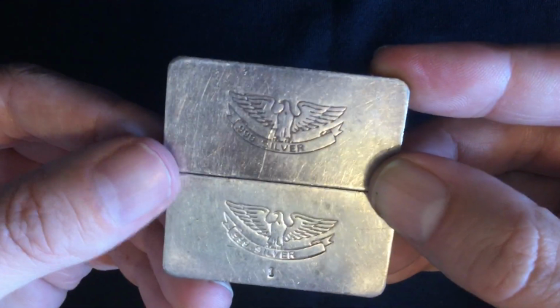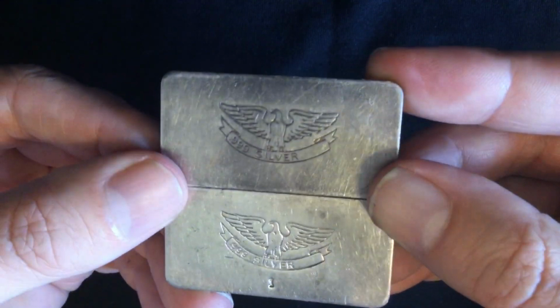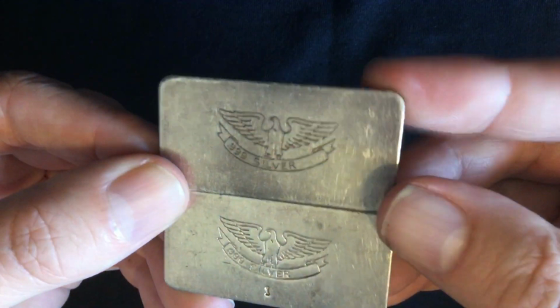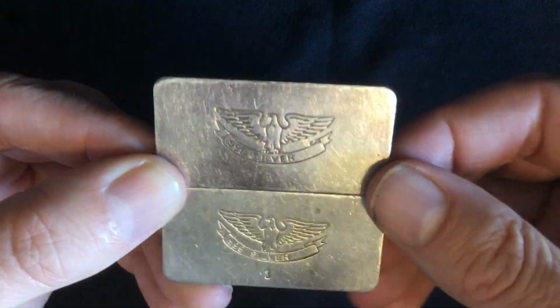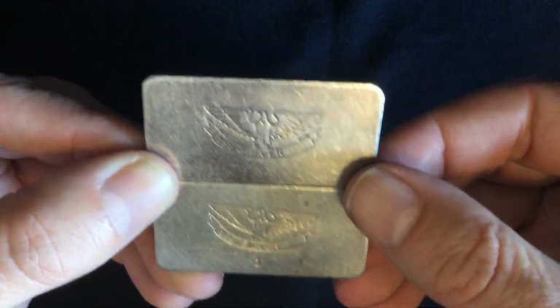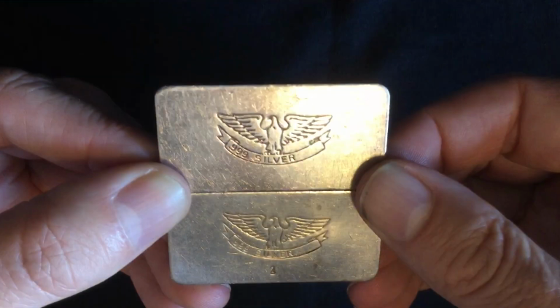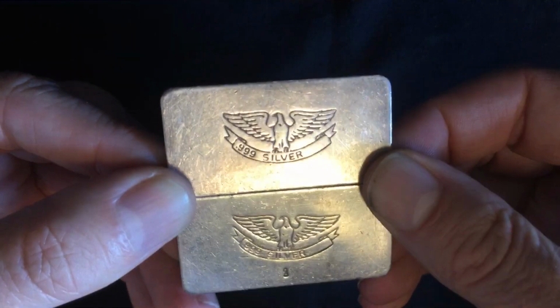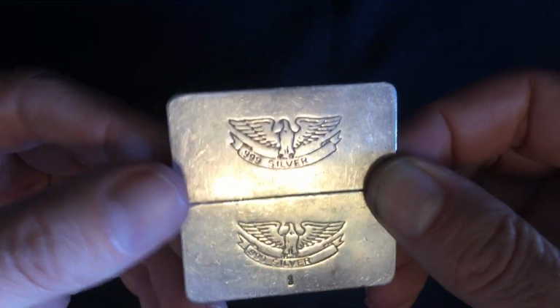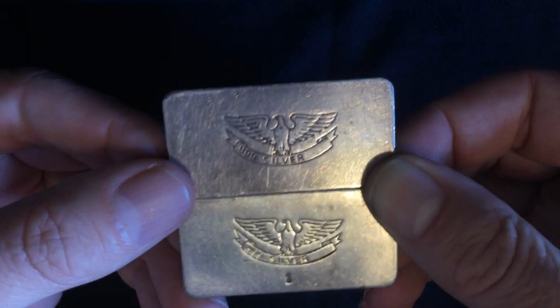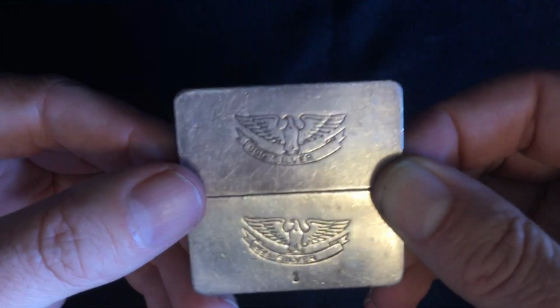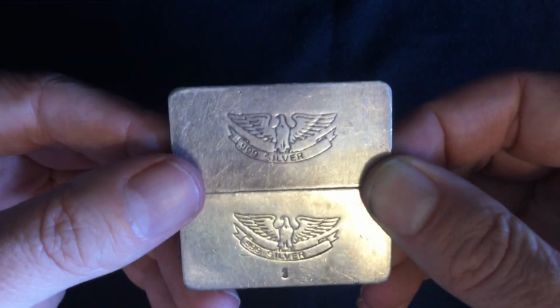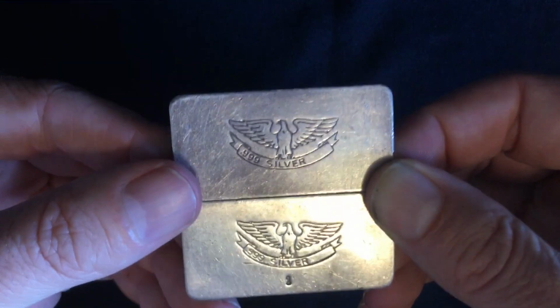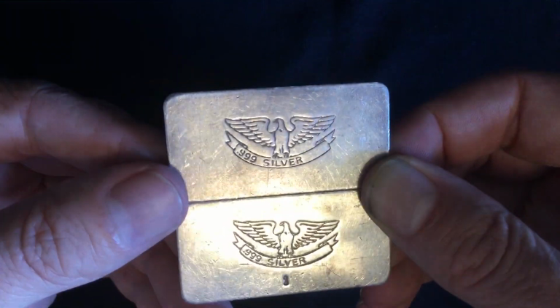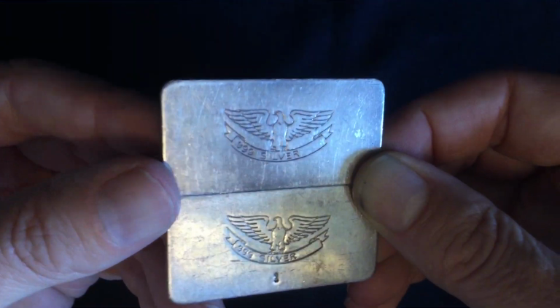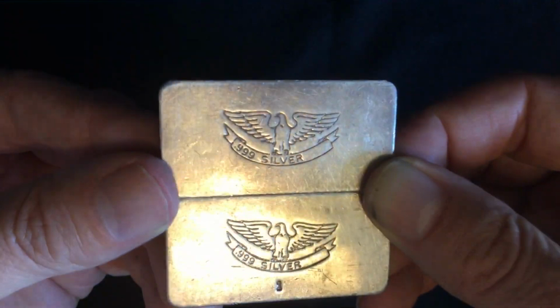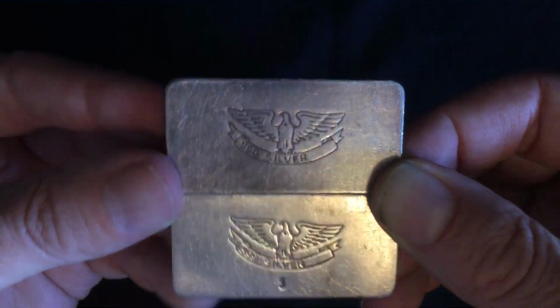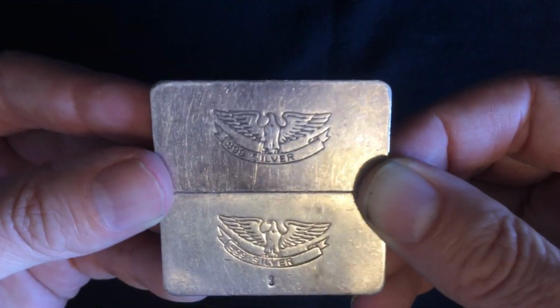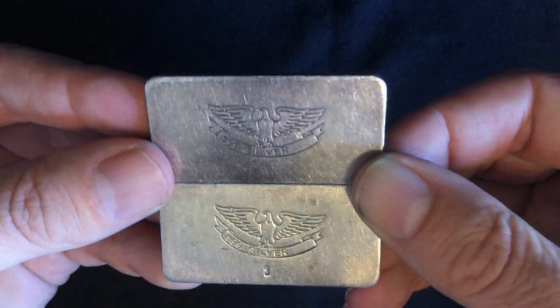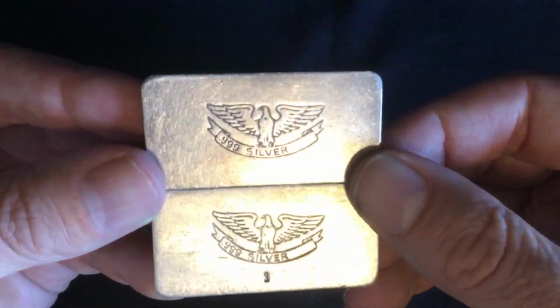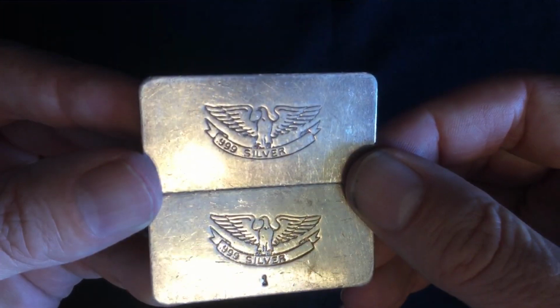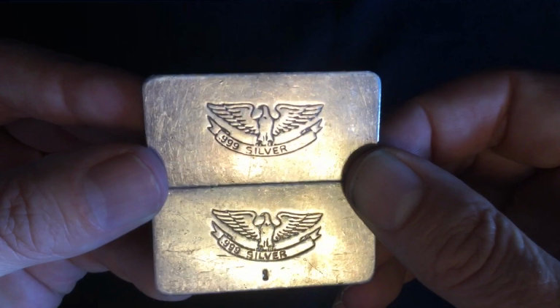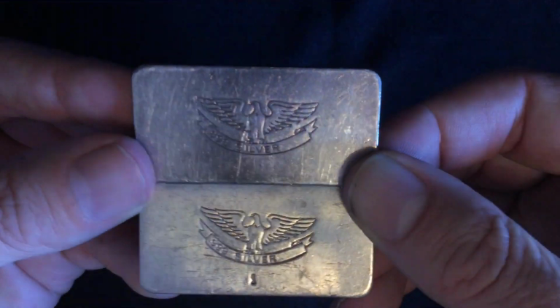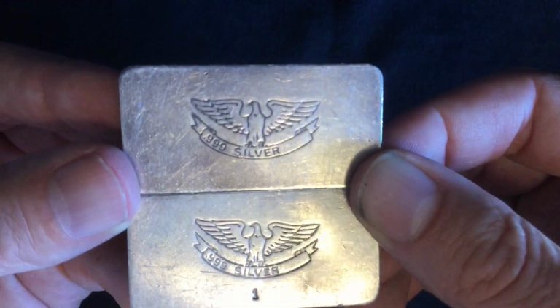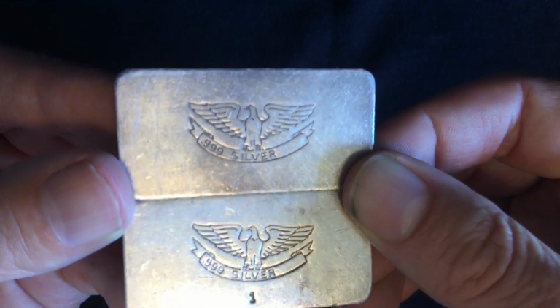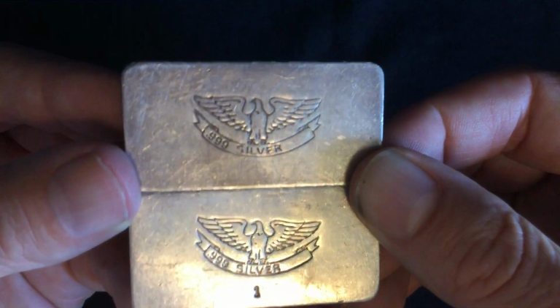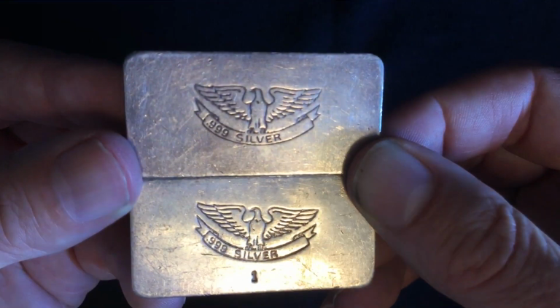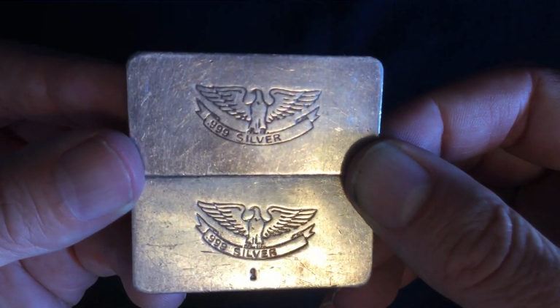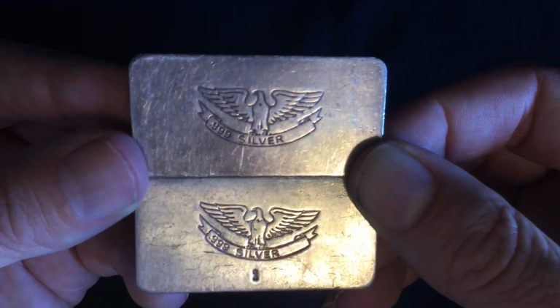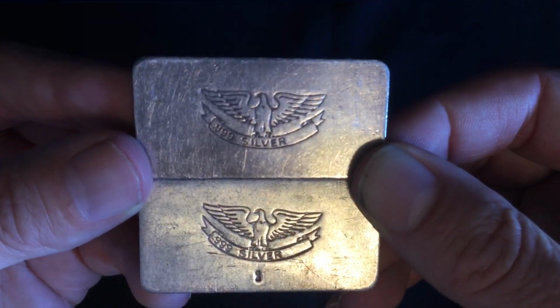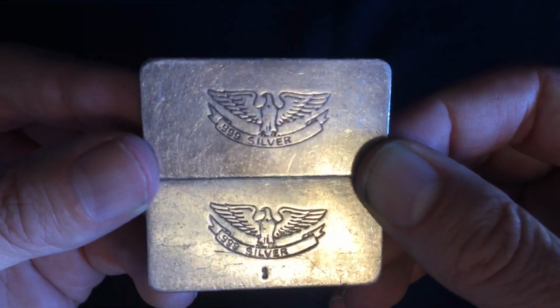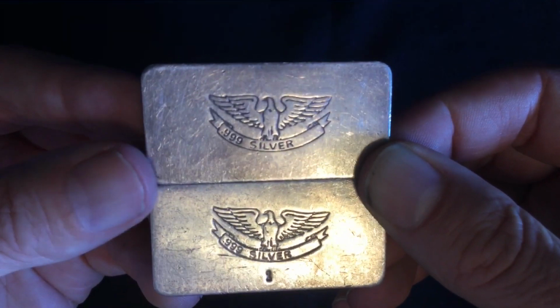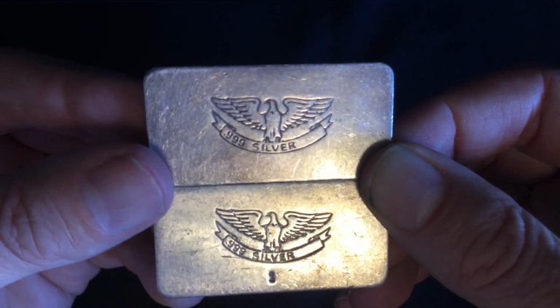I hope you enjoyed this video. If any of you know anything about these bars, feel free to post it in the comments section below. I'd like to extend a multitude of gratitude to you all for watching, and I encourage you to please rate, comment, and subscribe.